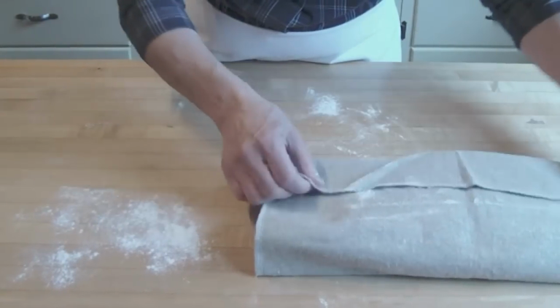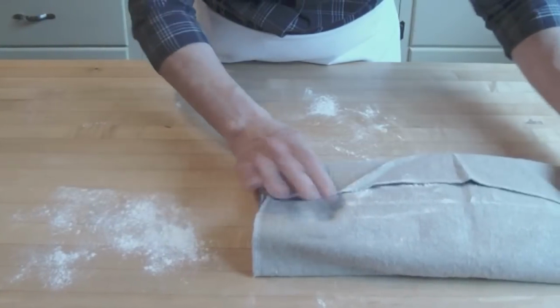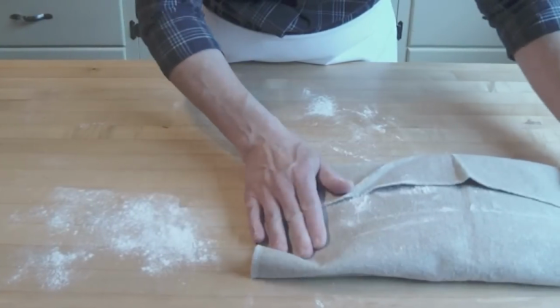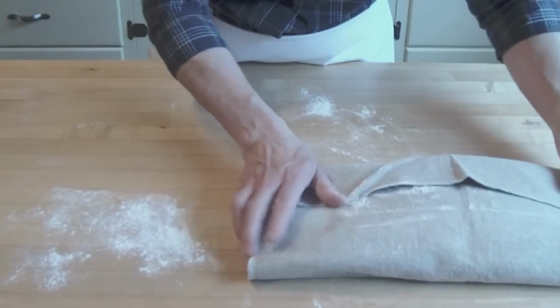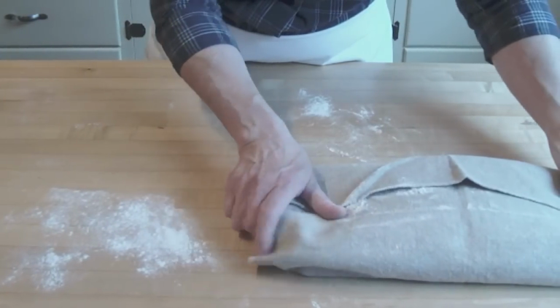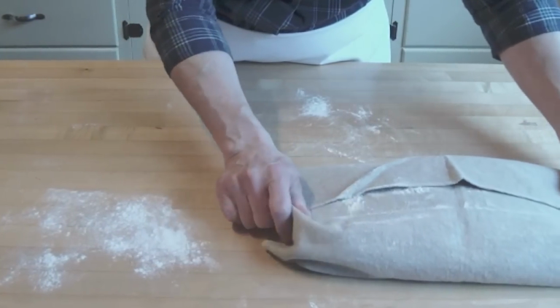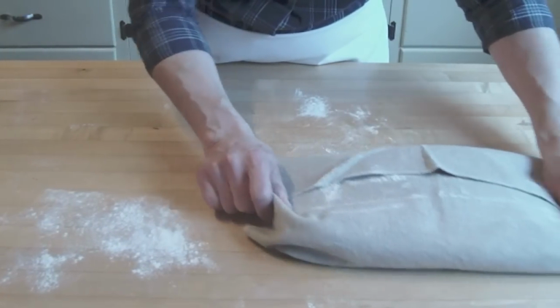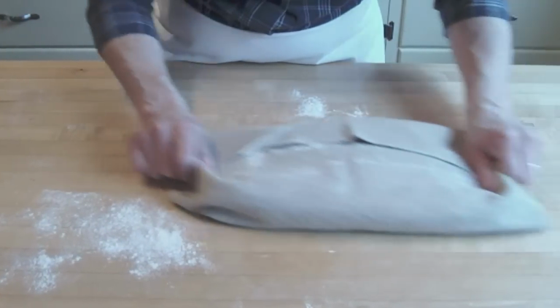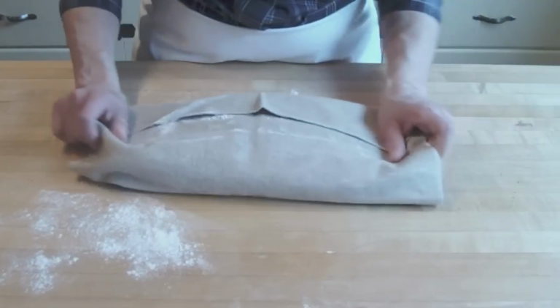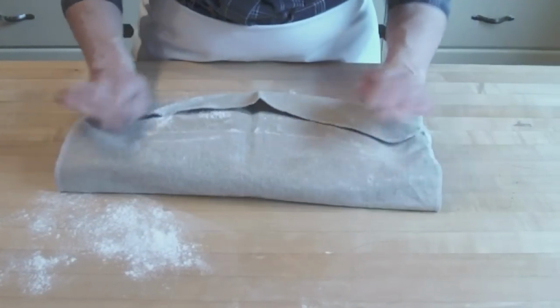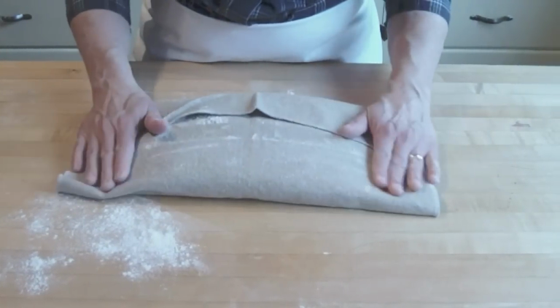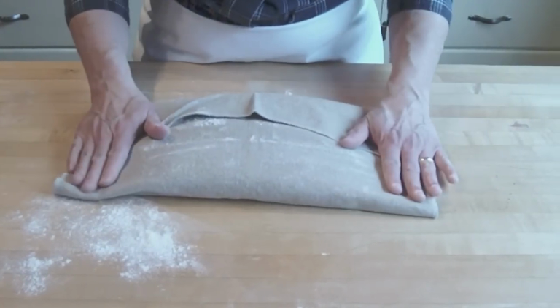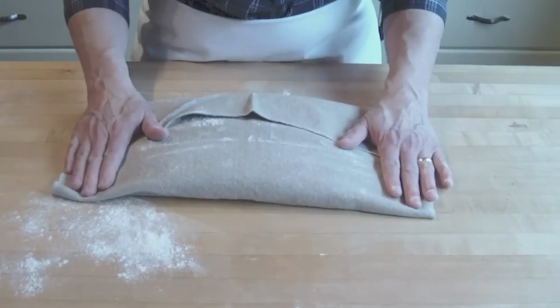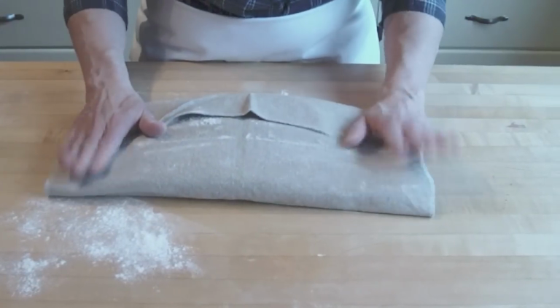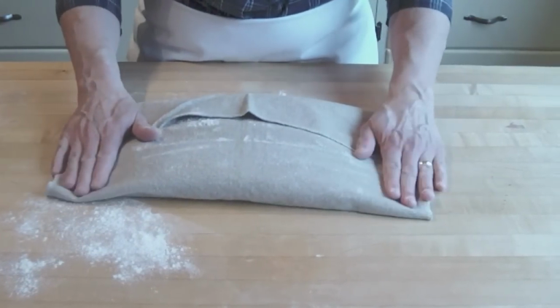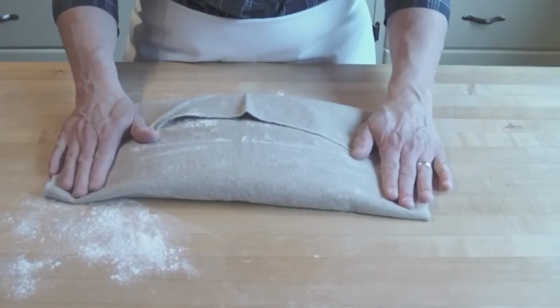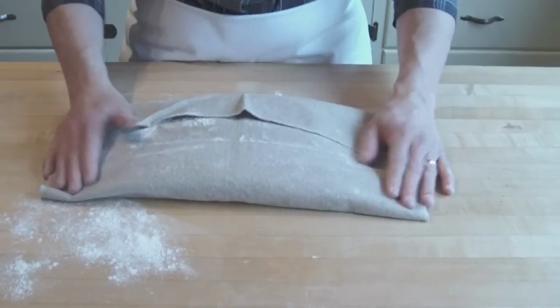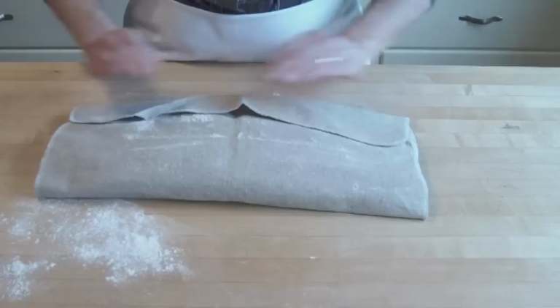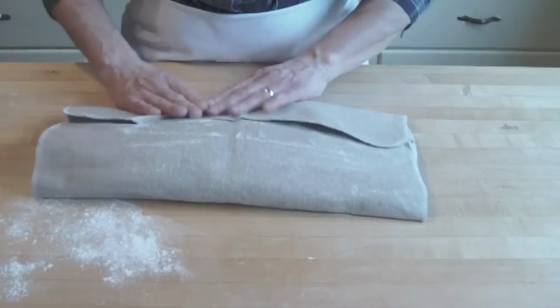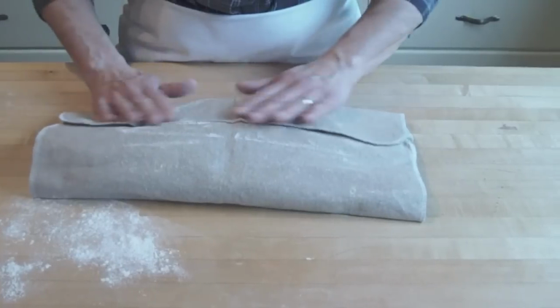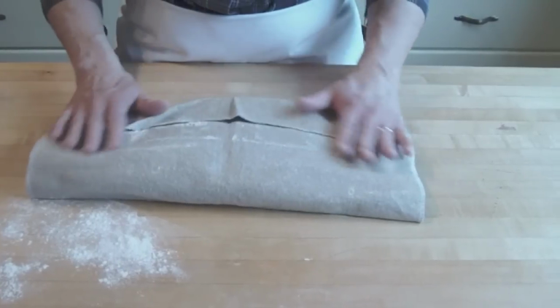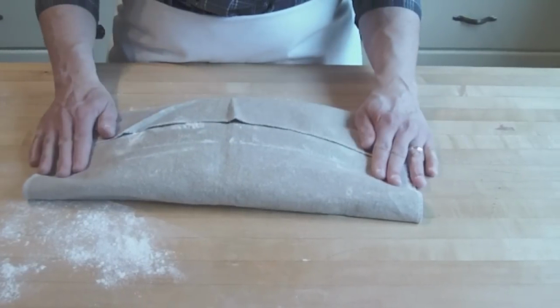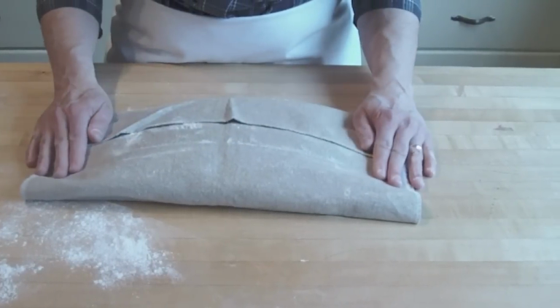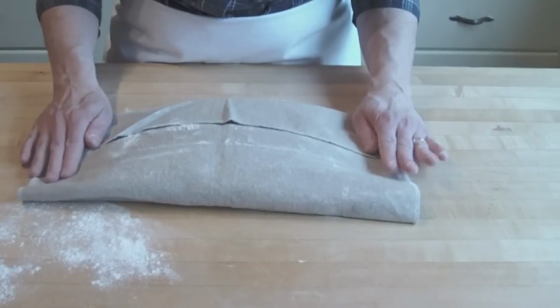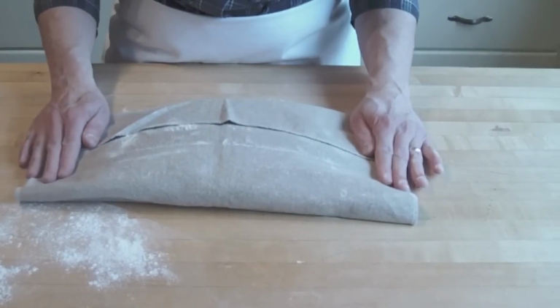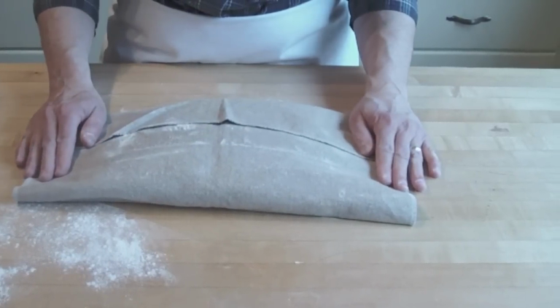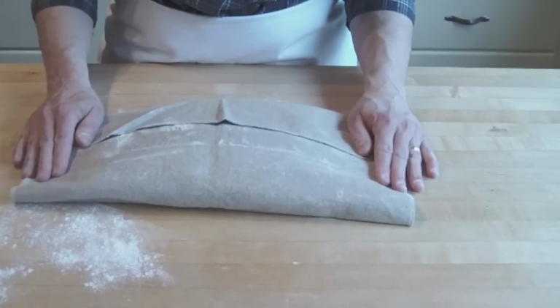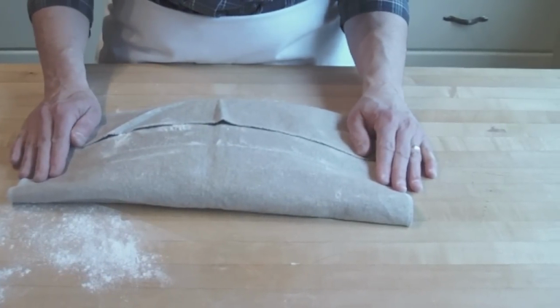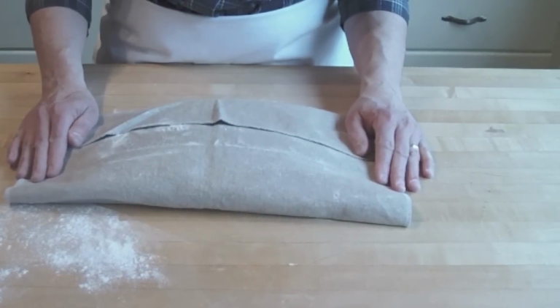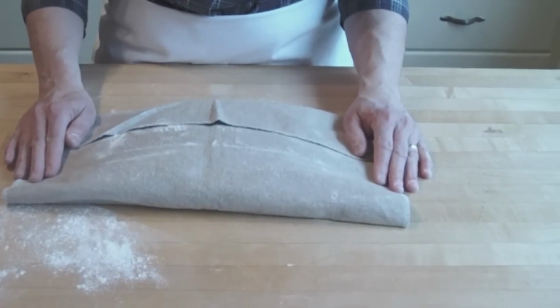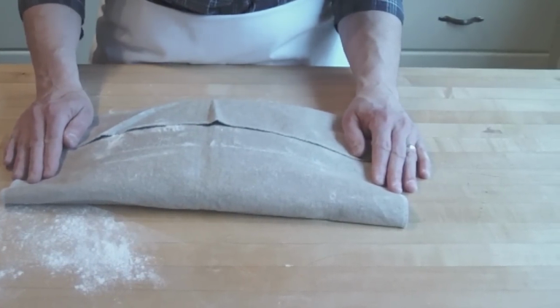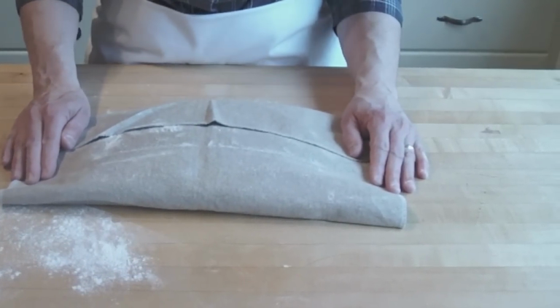We'll keep these covered so they don't dry out until they've risen and then we'll bake them. My stone and my oven are preheated to 425 degrees.